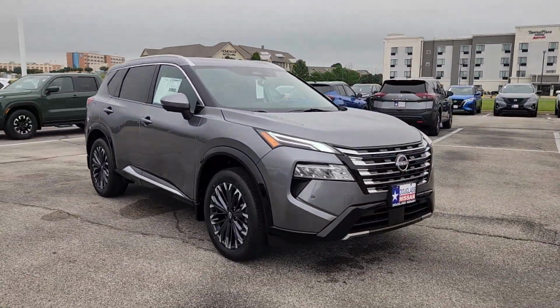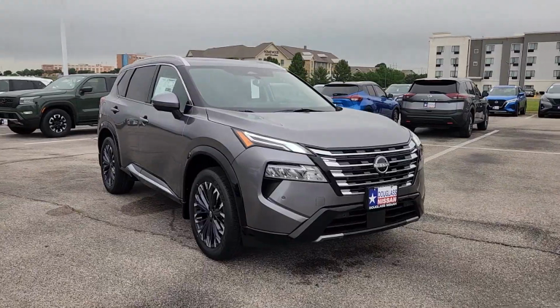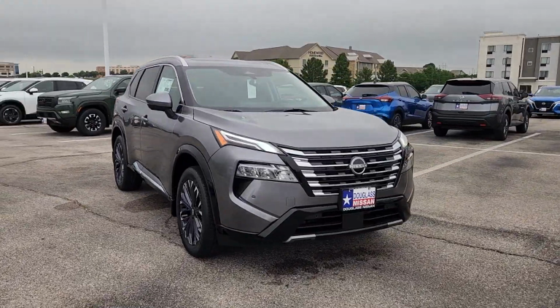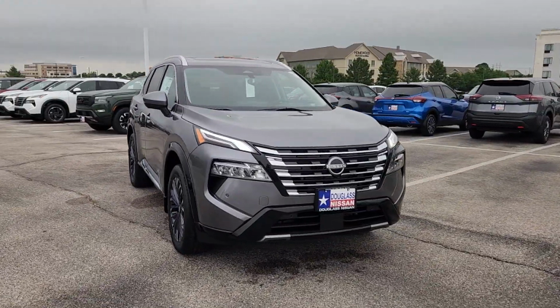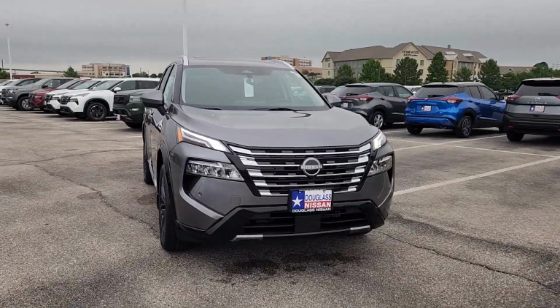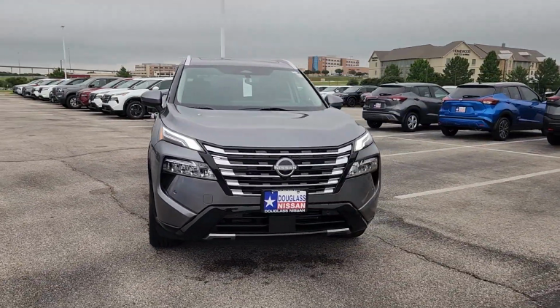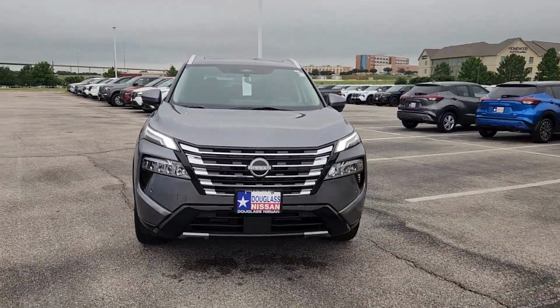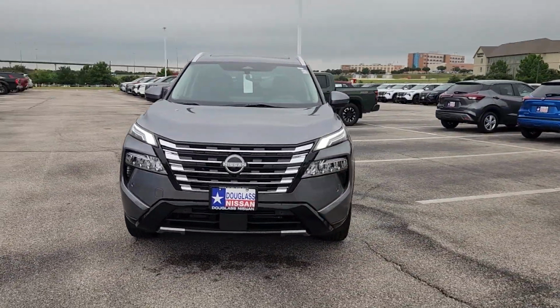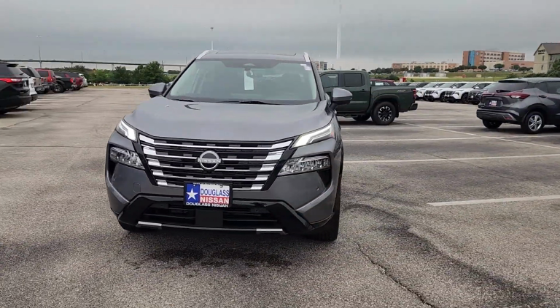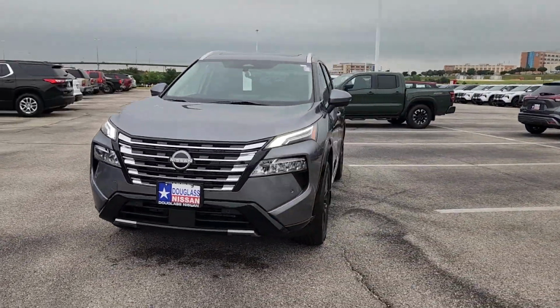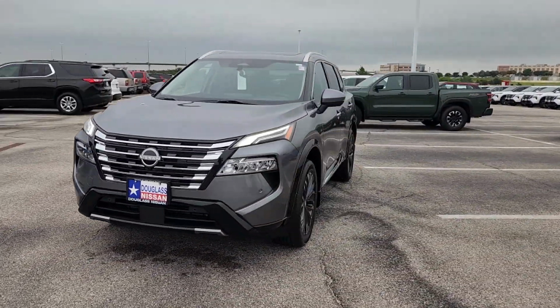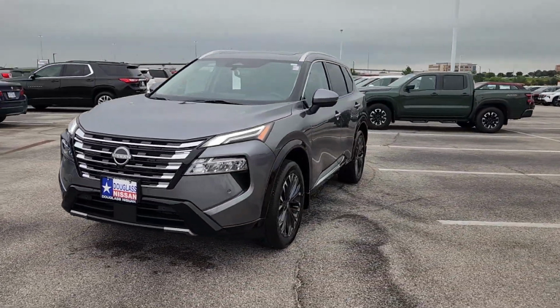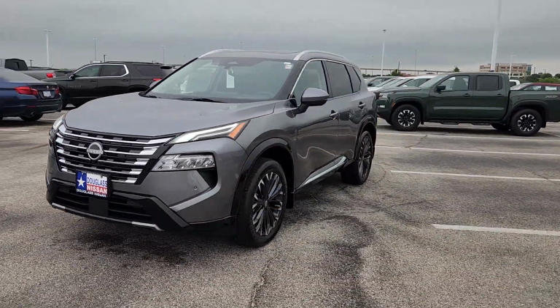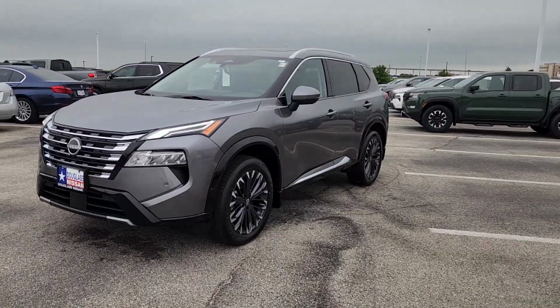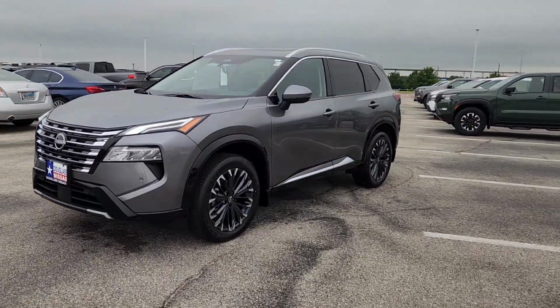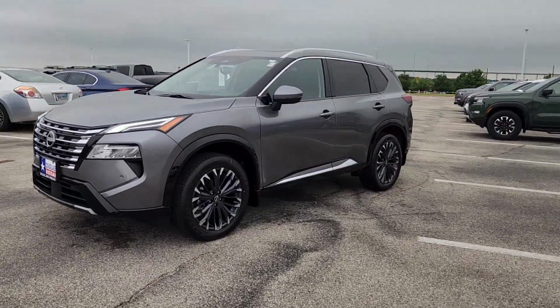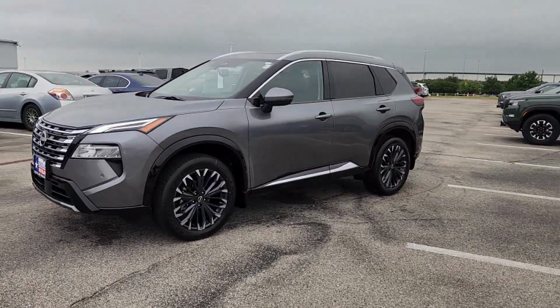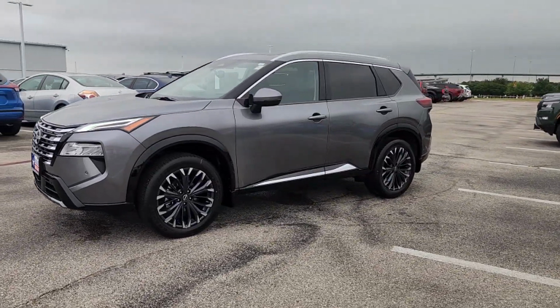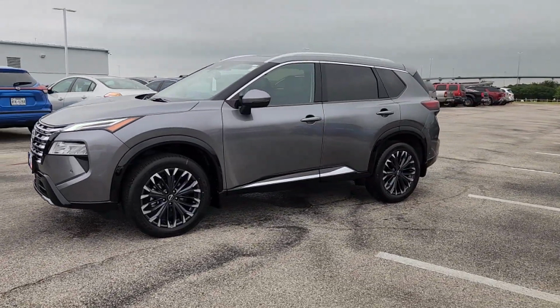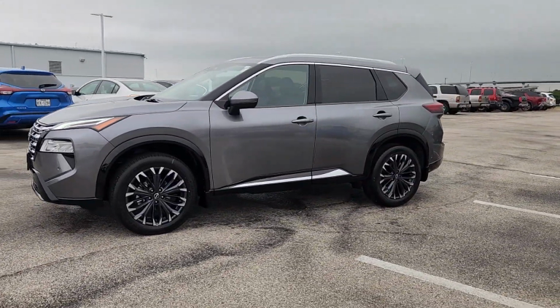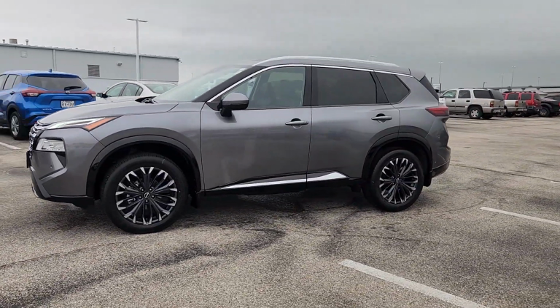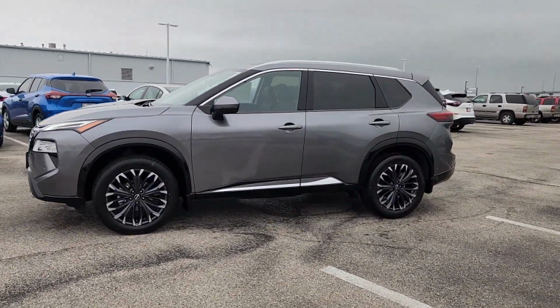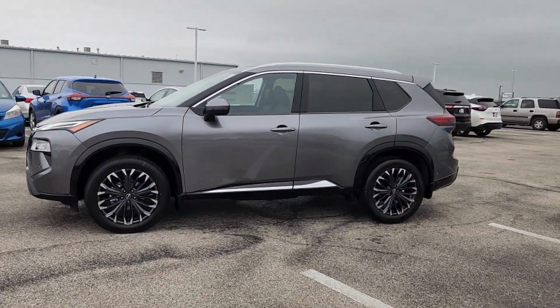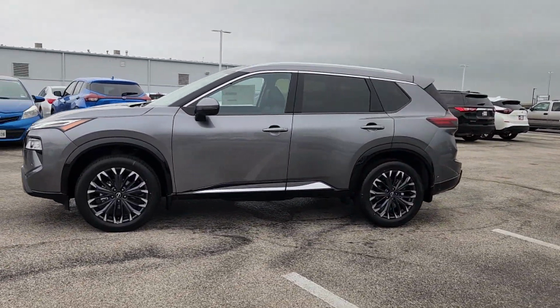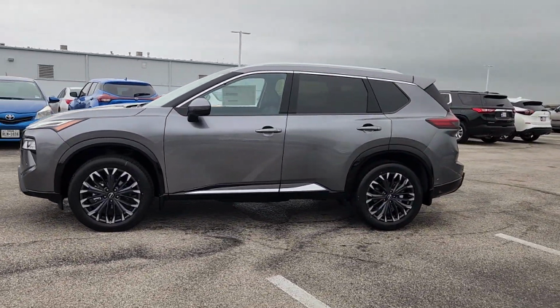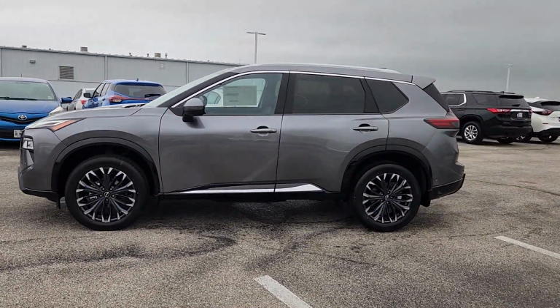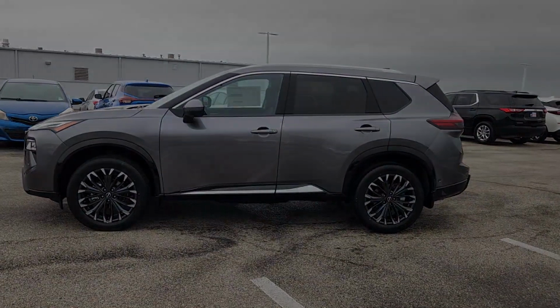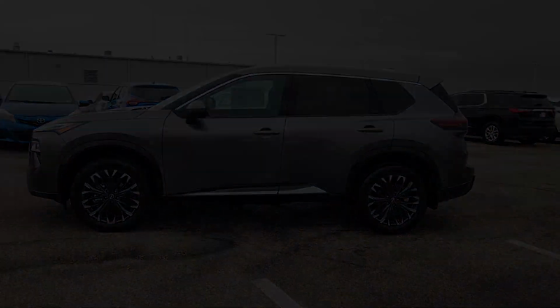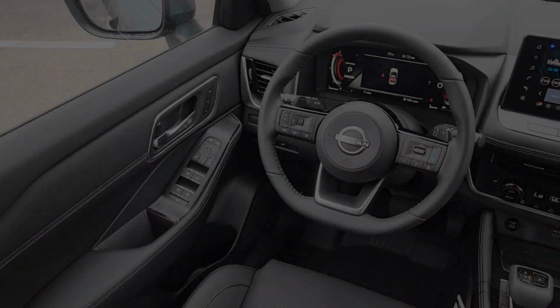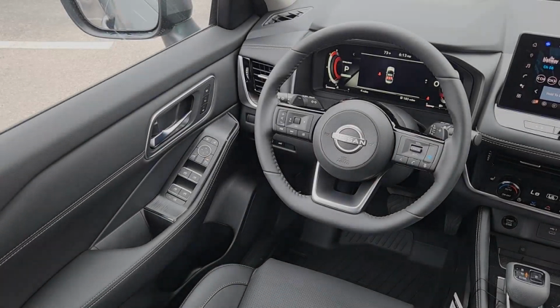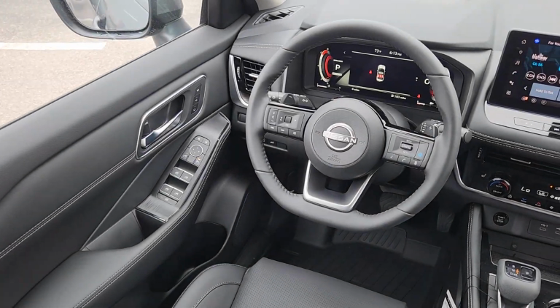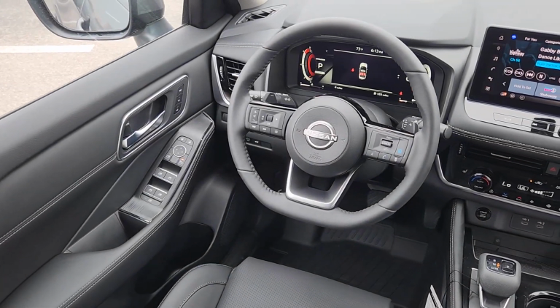Heated steering wheel, Apple CarPlay and or Android Auto, head-up display, navigation system, hands-free liftgate, keyless entry, moonroof, satellite radio, premium sound system, heated rear seat.